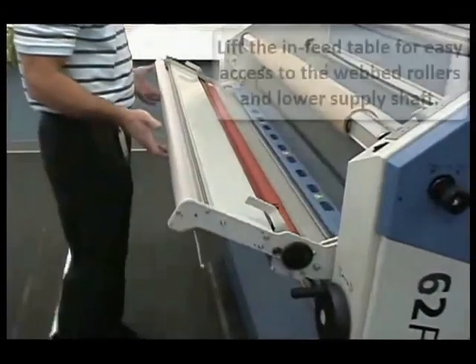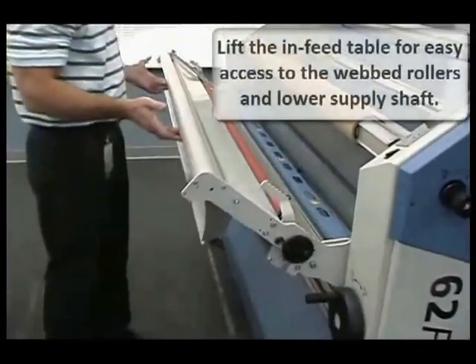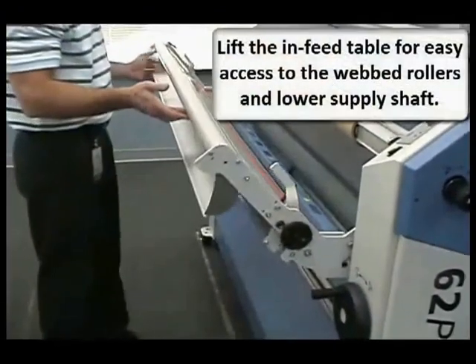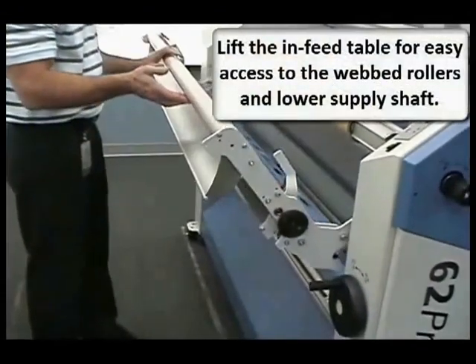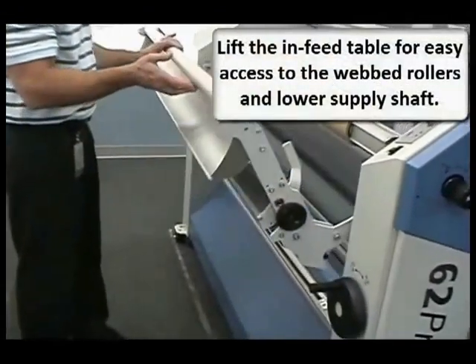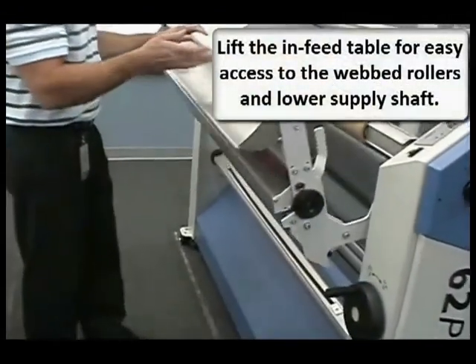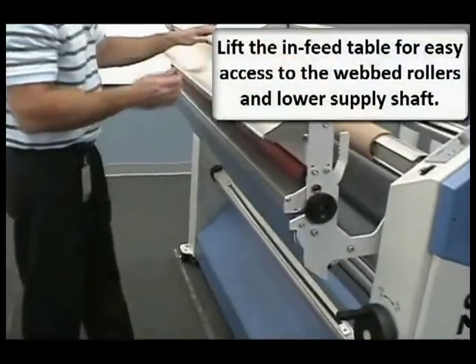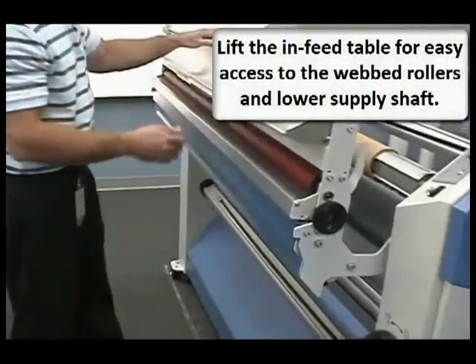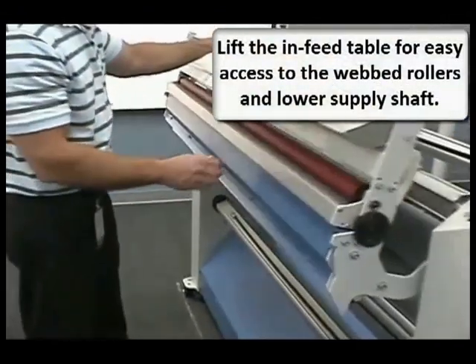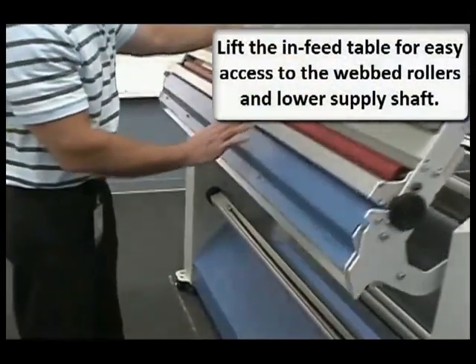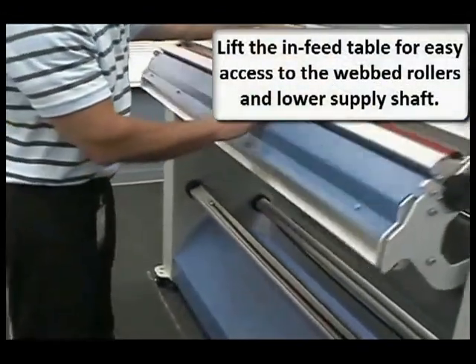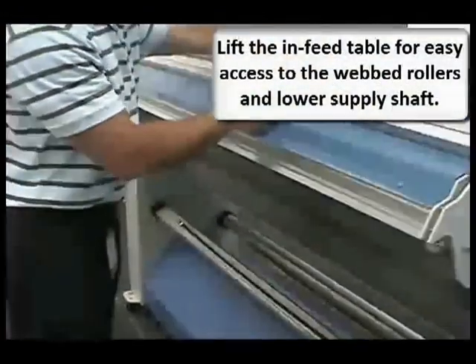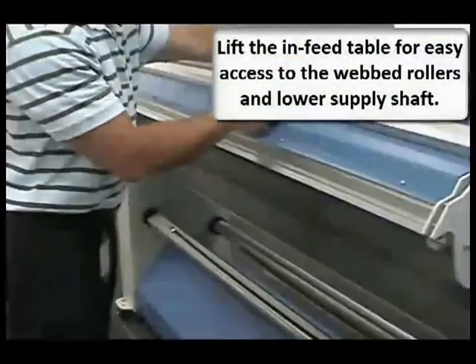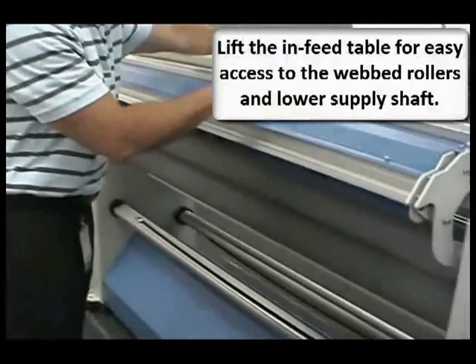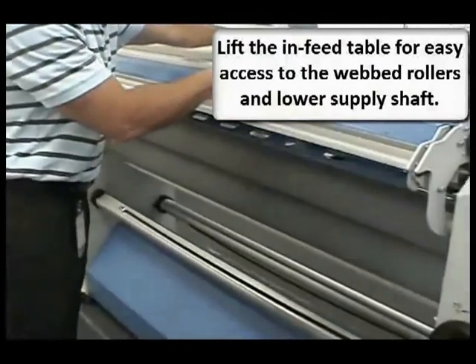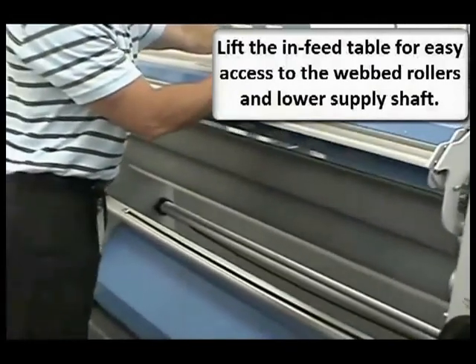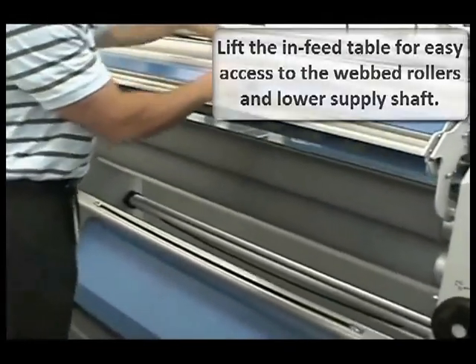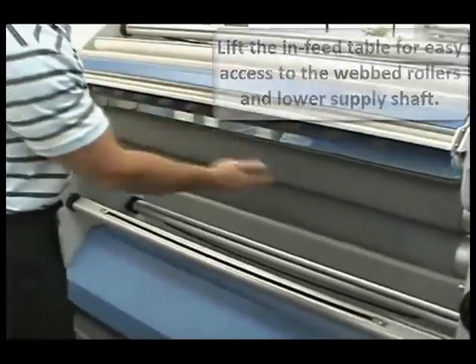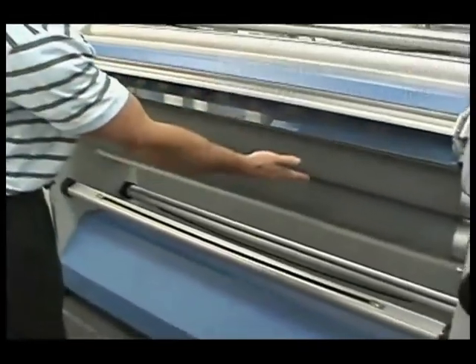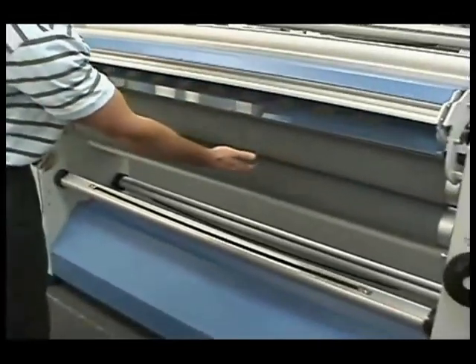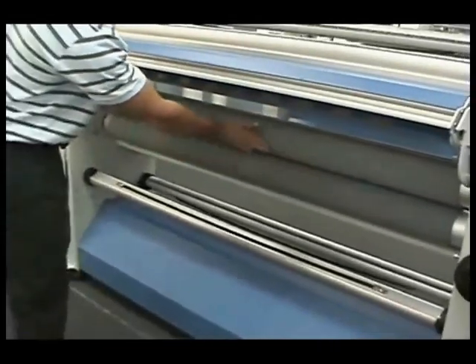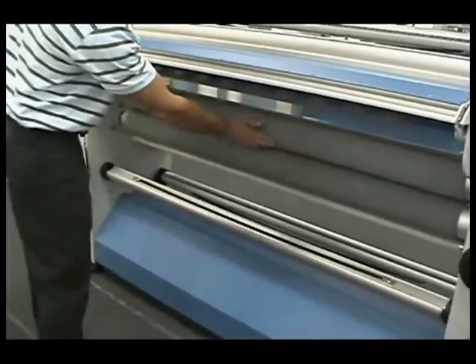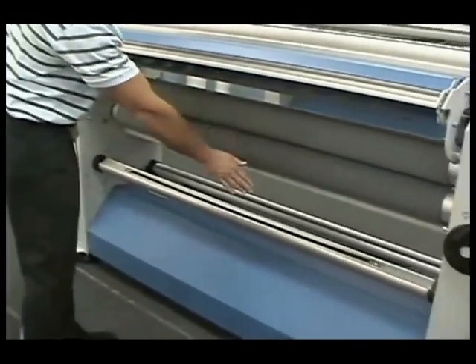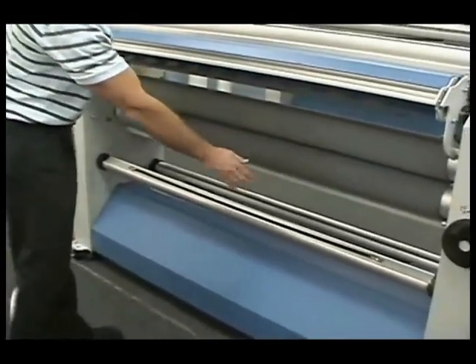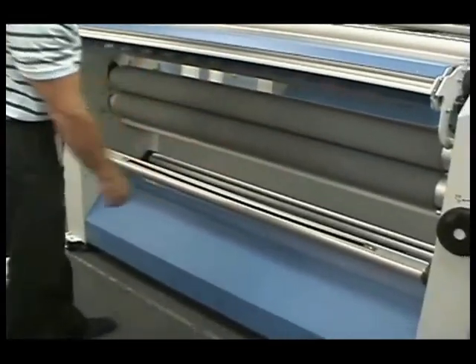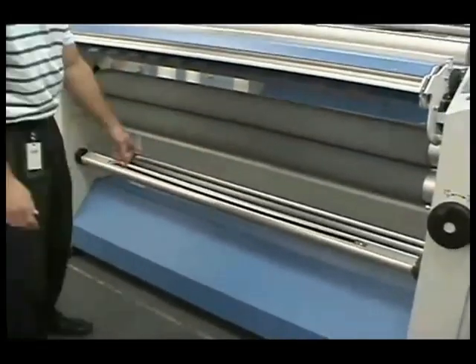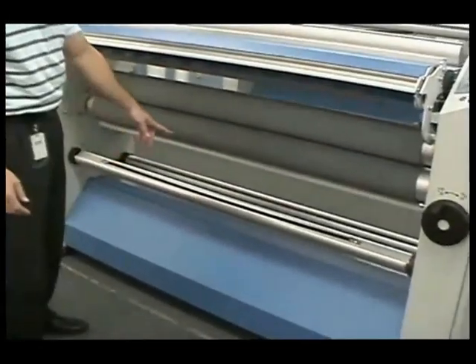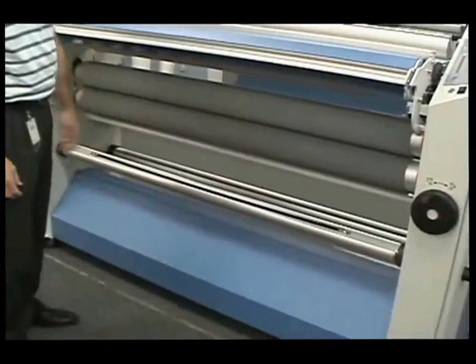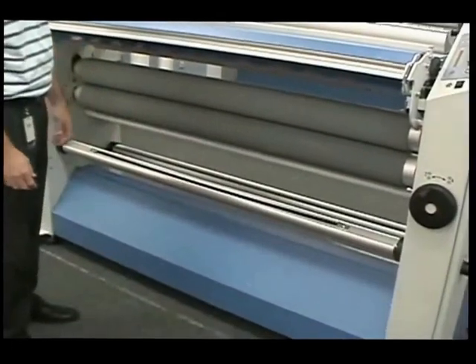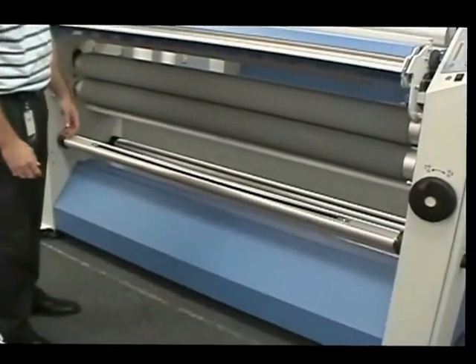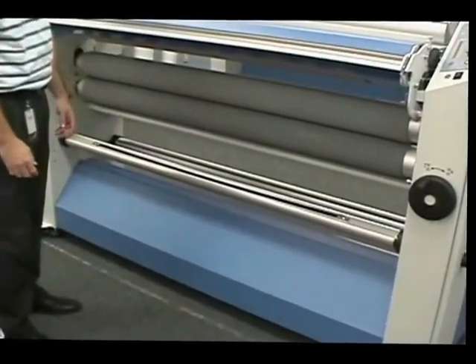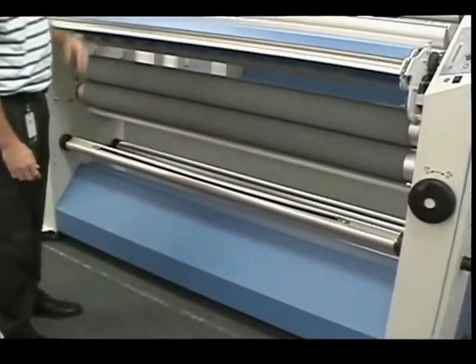If you need to thread the machine or check the webbing, just lift the table up. It's spring-loaded, making it easy to do and giving you free access to the rollers for the lower supply shafts.